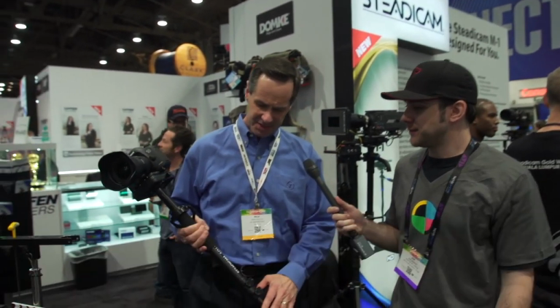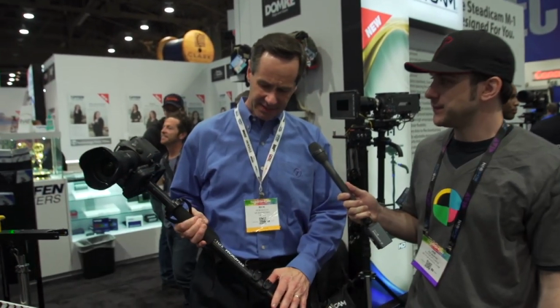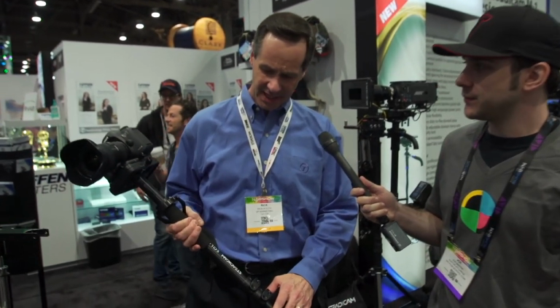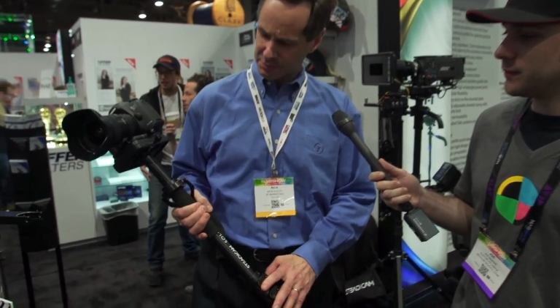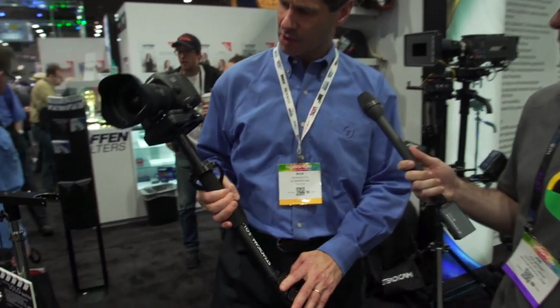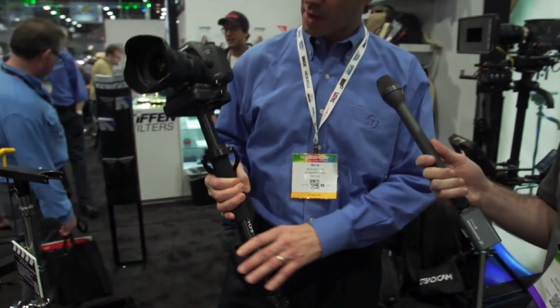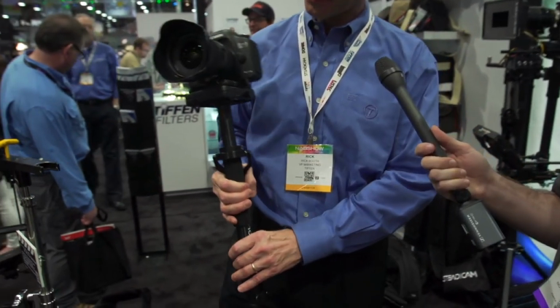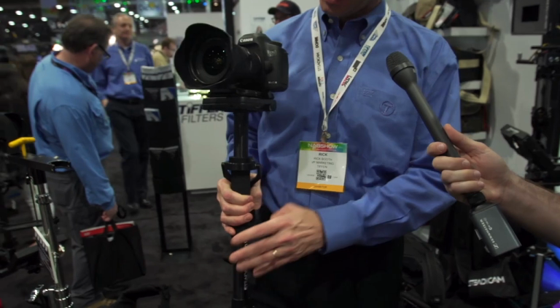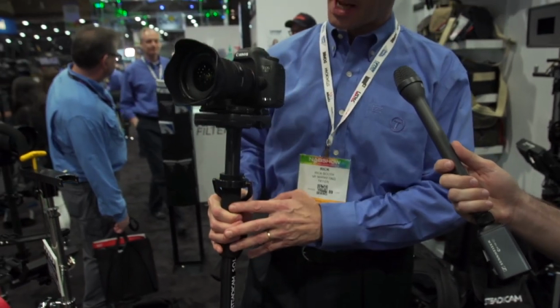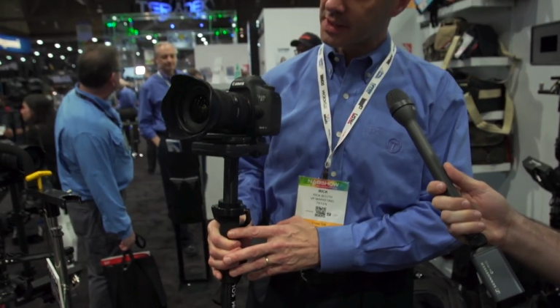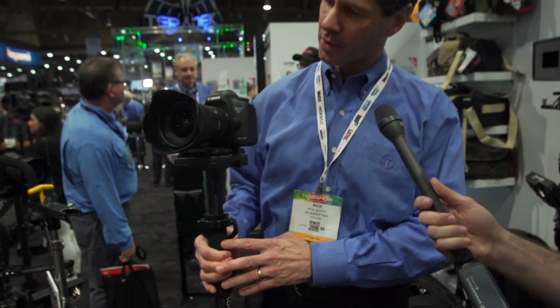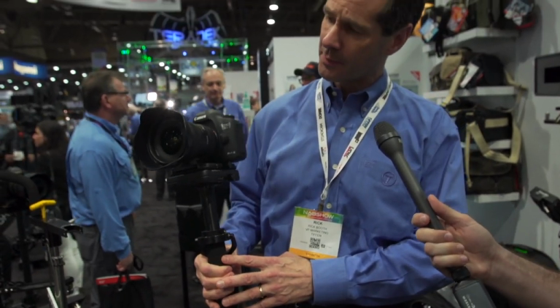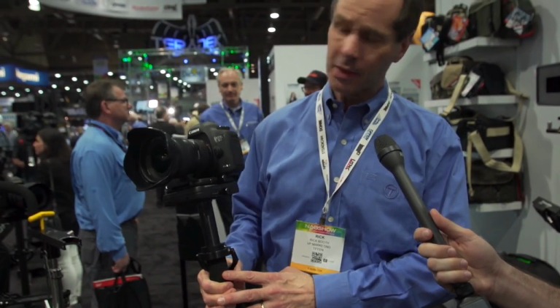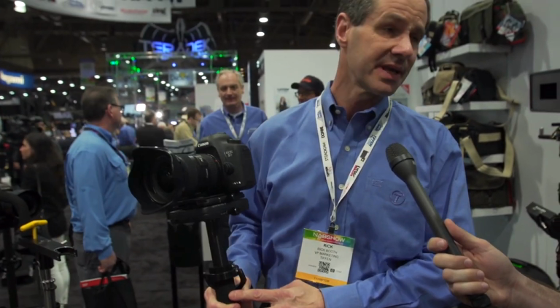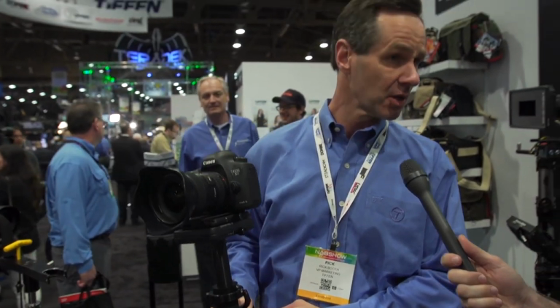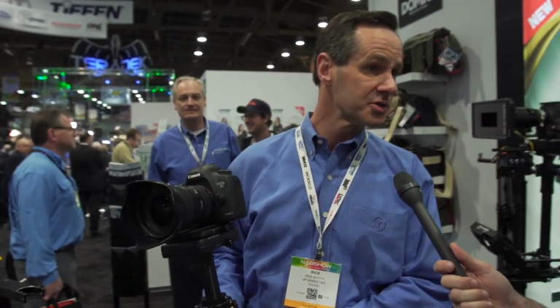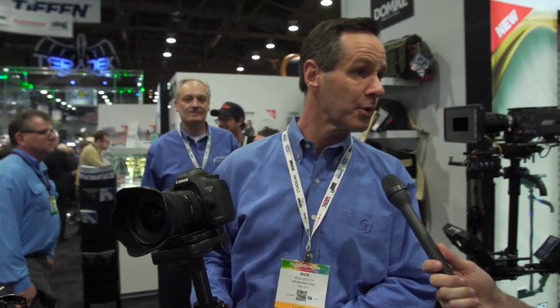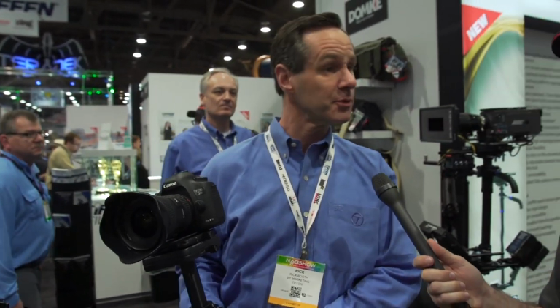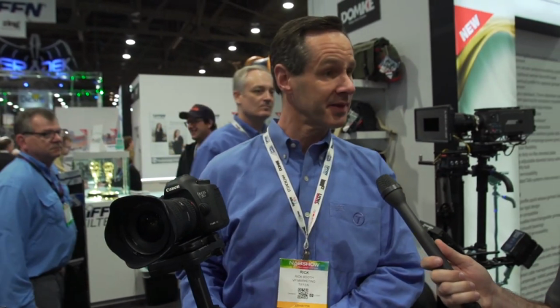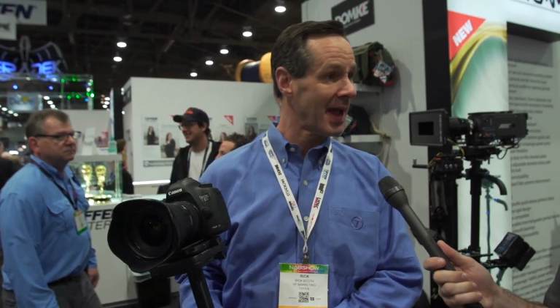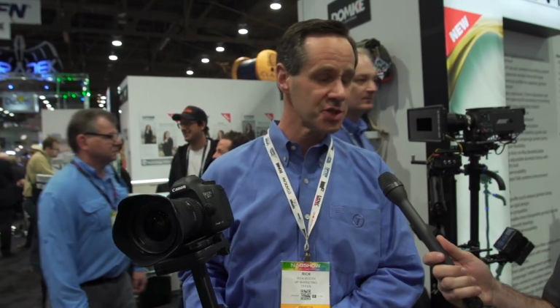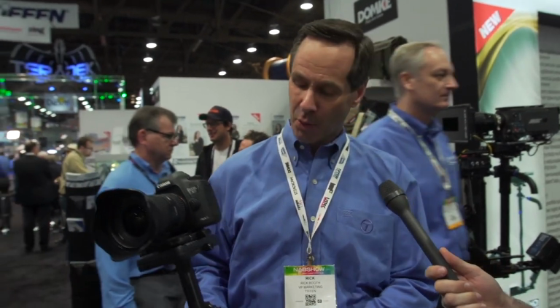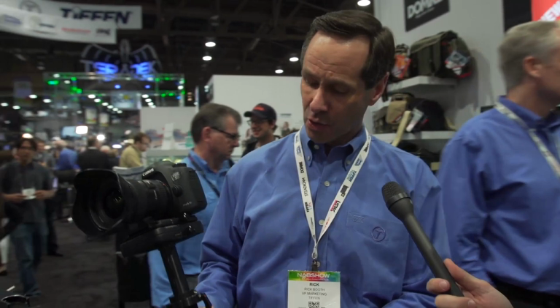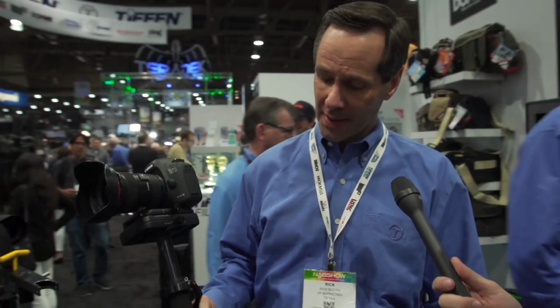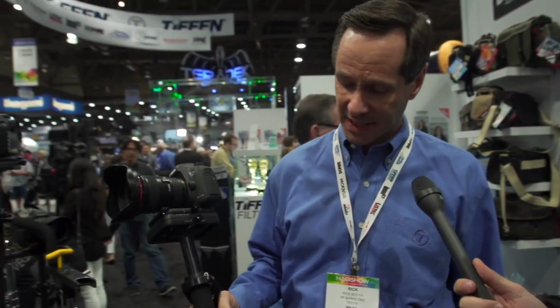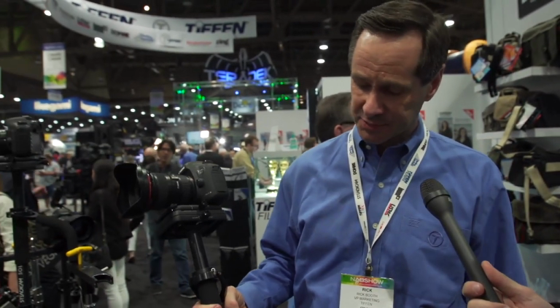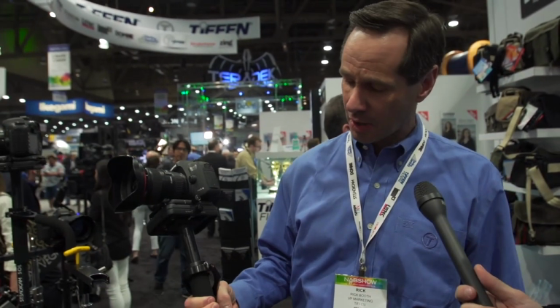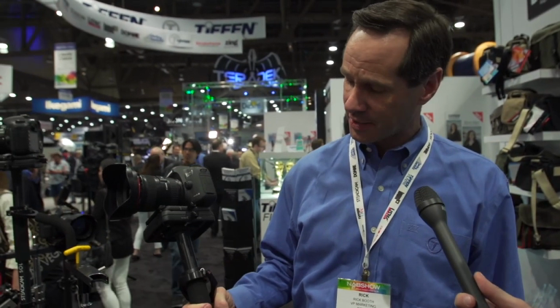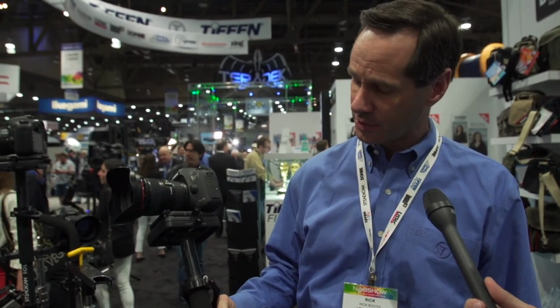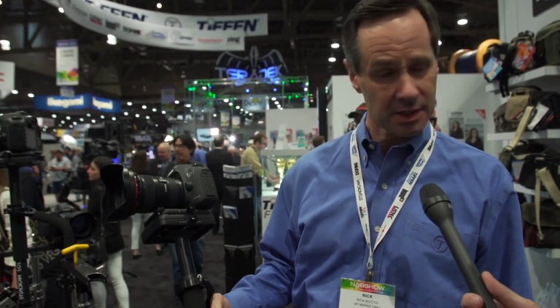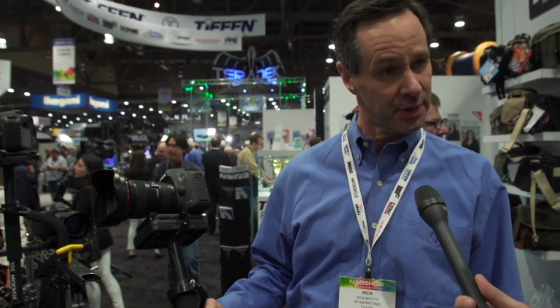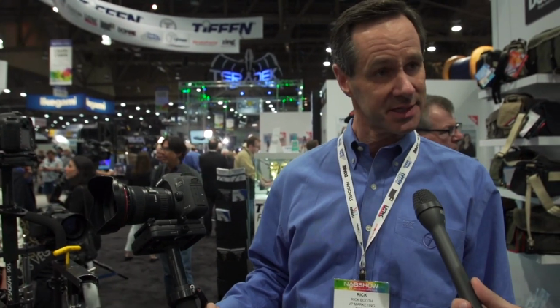This is the Steadicam Solo, designed really to work primarily with DSLRs and camcorders up to about 10 pounds. What's really cool about the Steadicam Solo is that you can use it three ways.